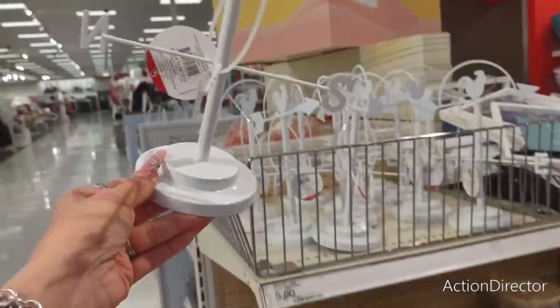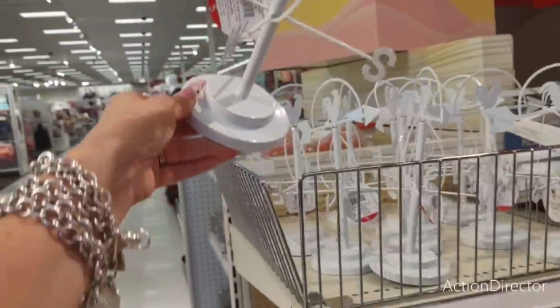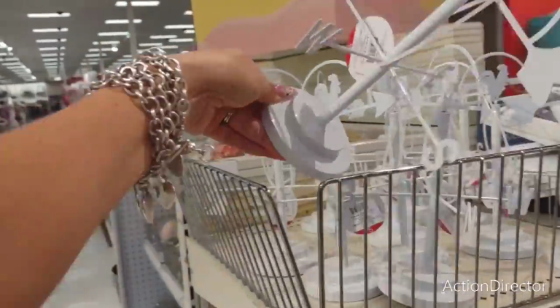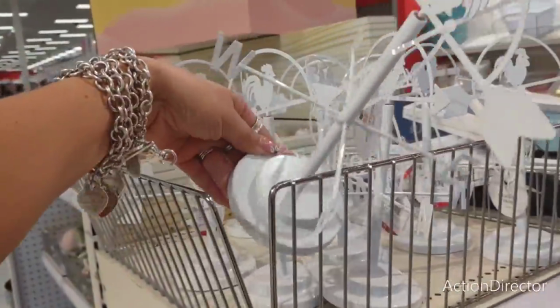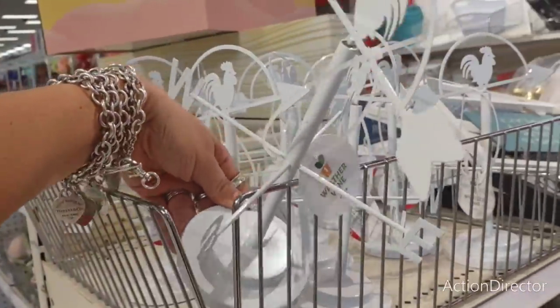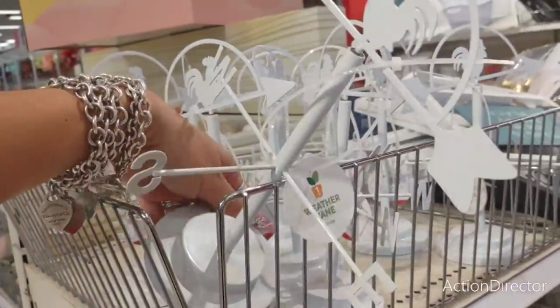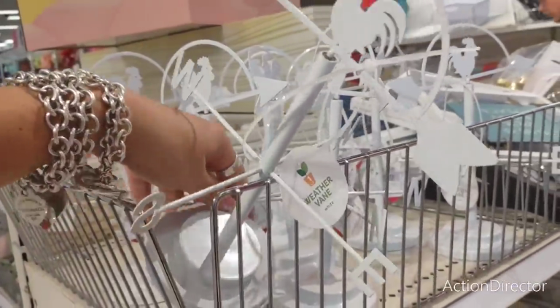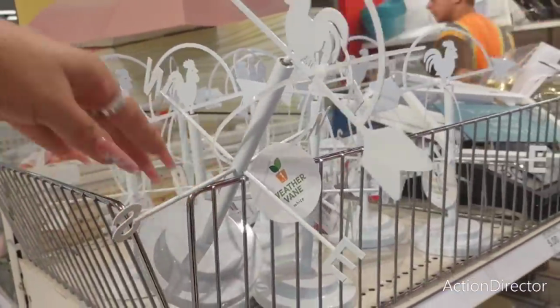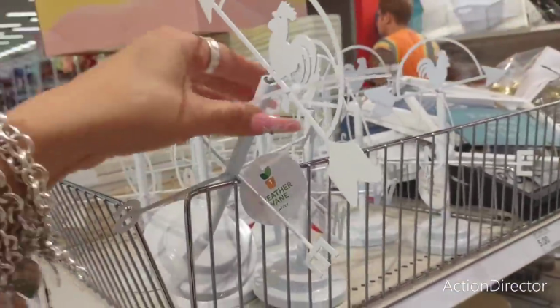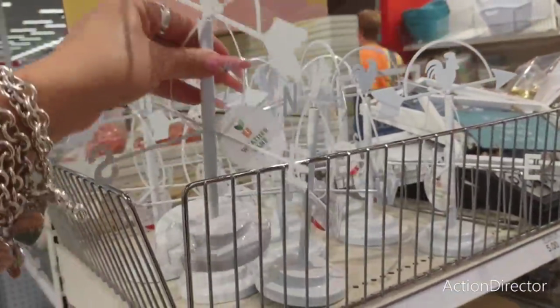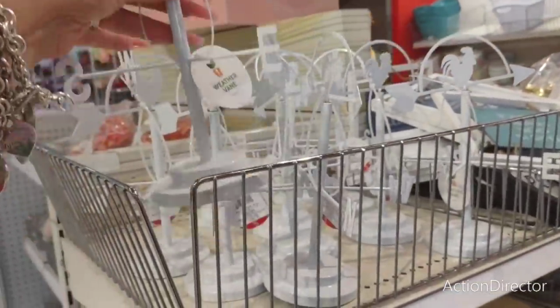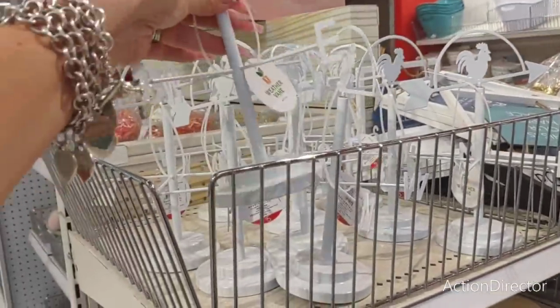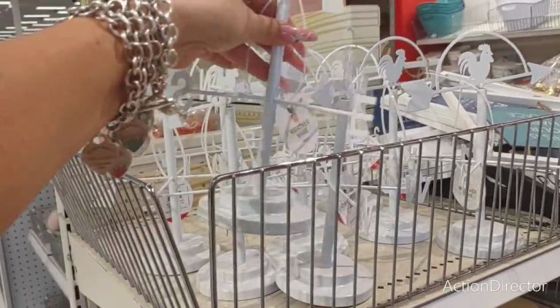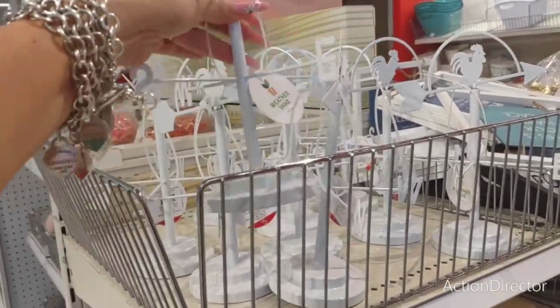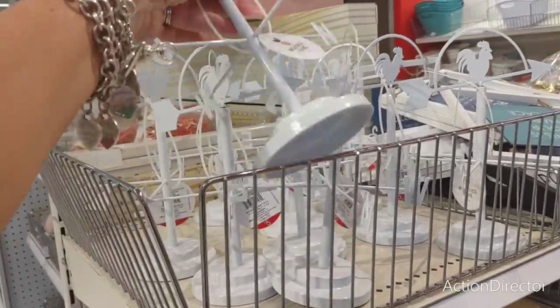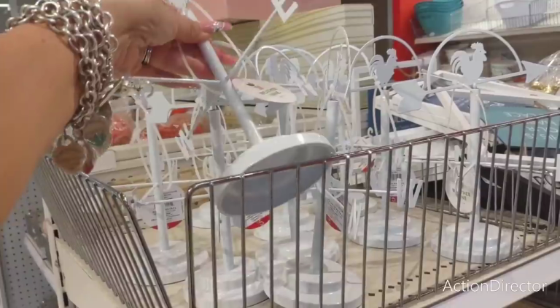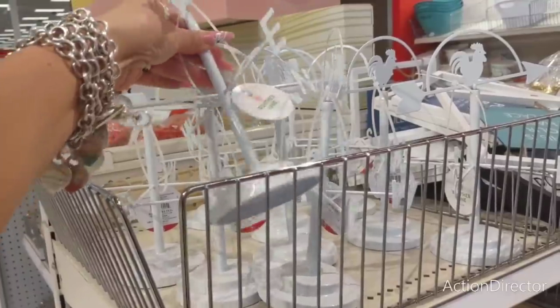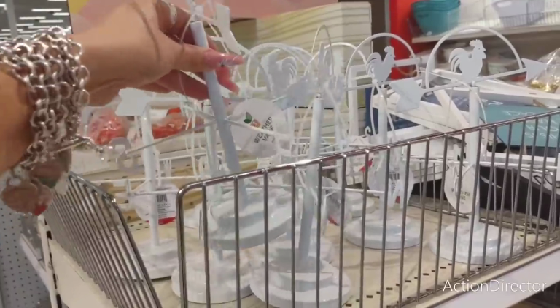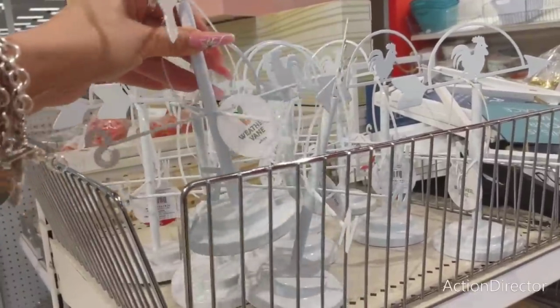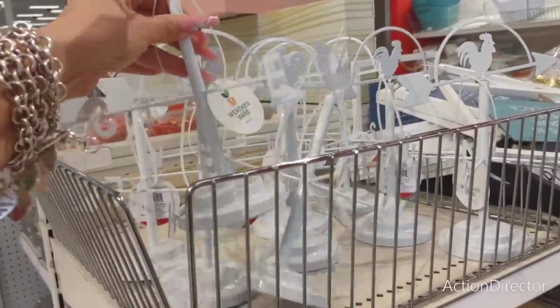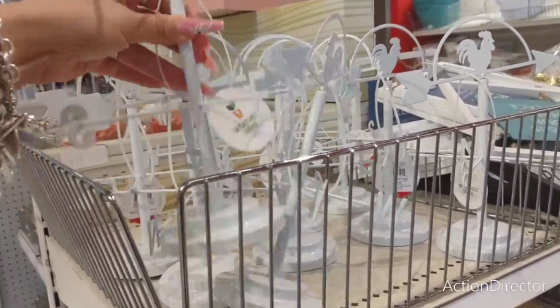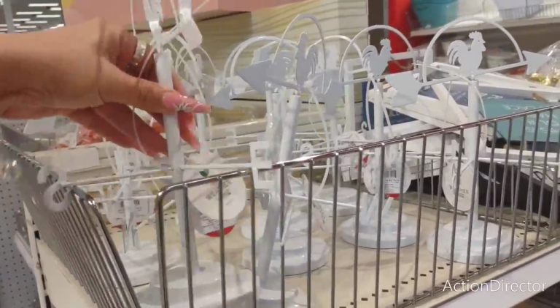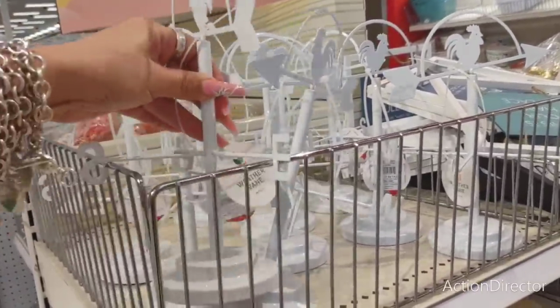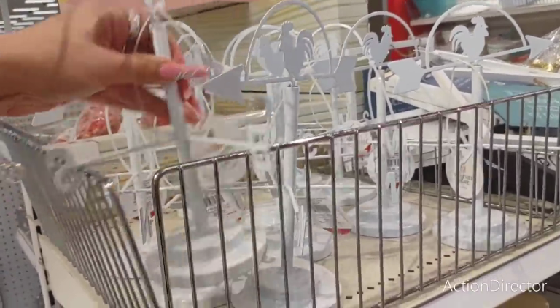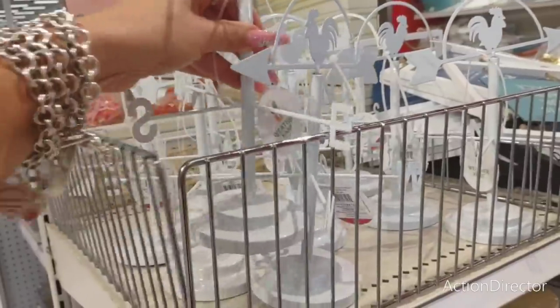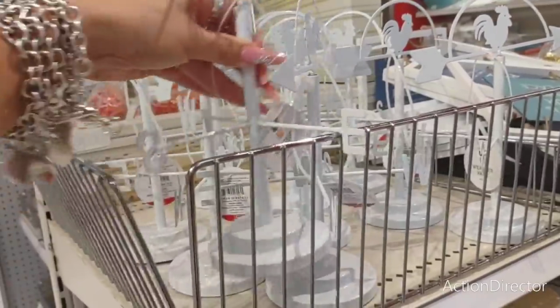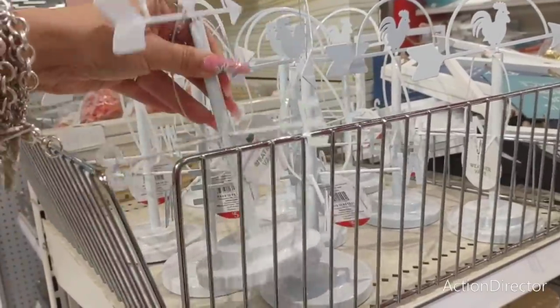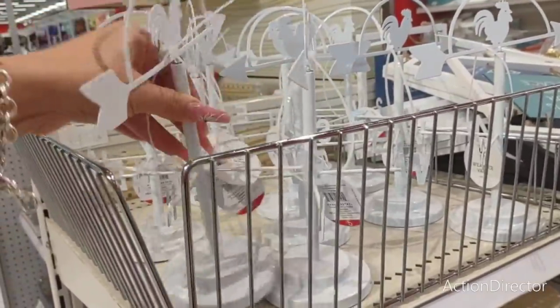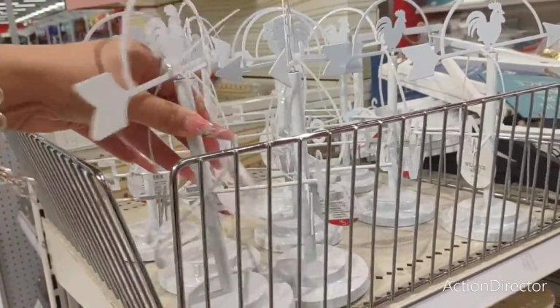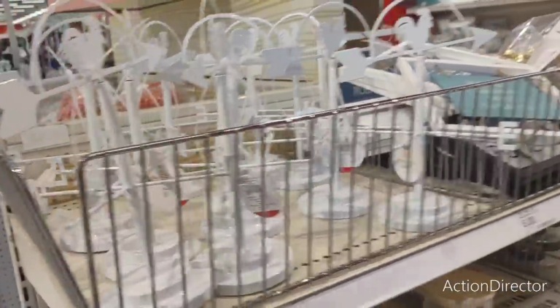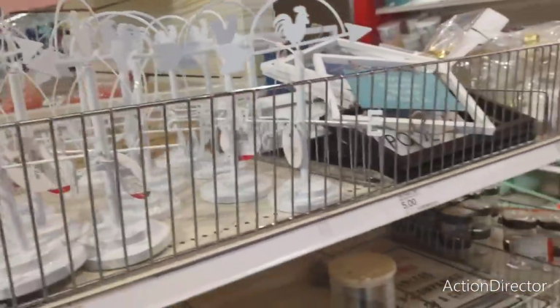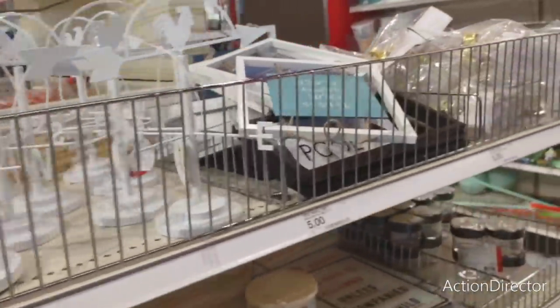I picked it up but I'm going to put it back. This is a weather vane — I do like it. It would make for a cute little present for someone.